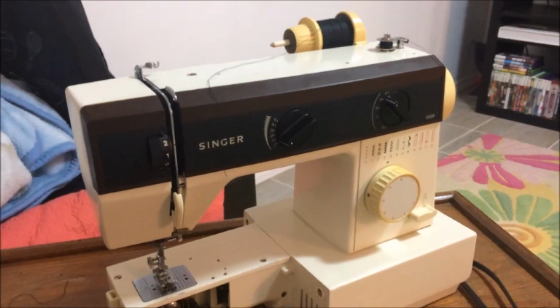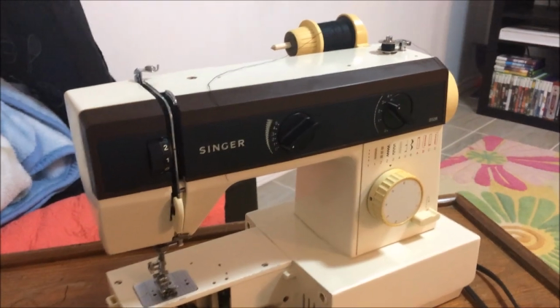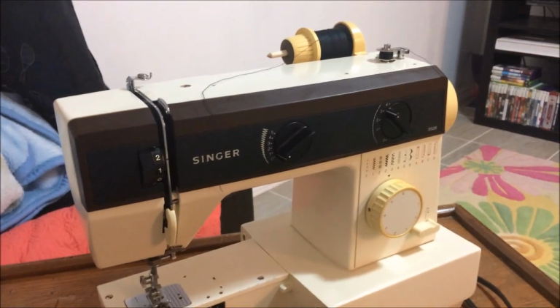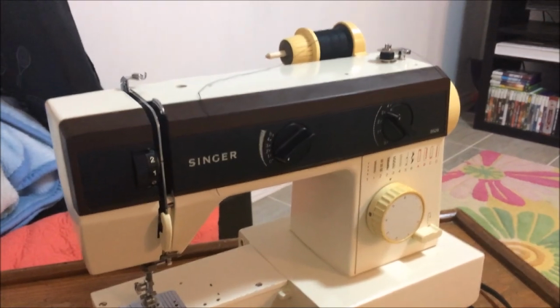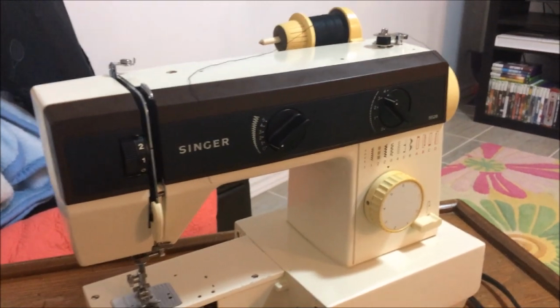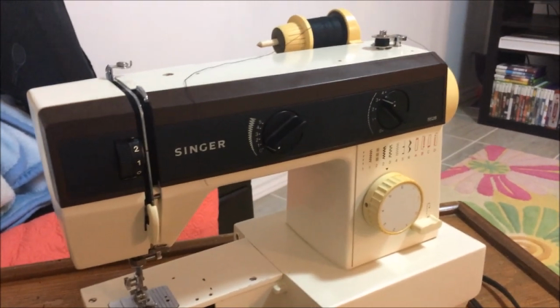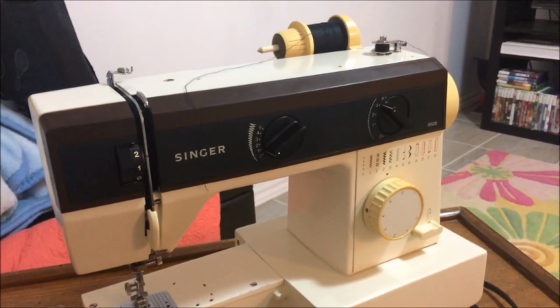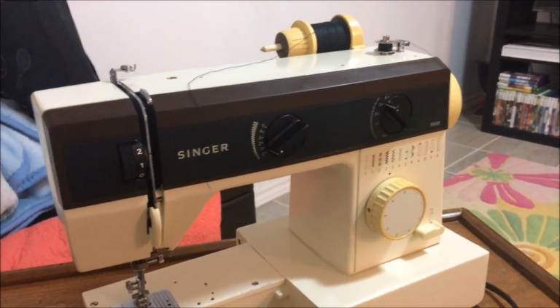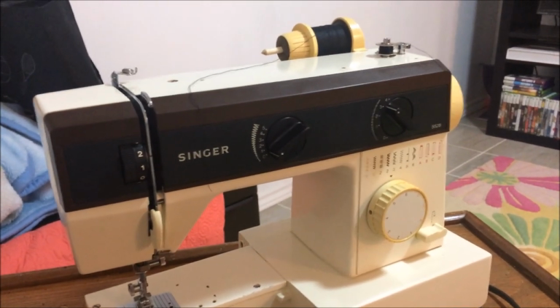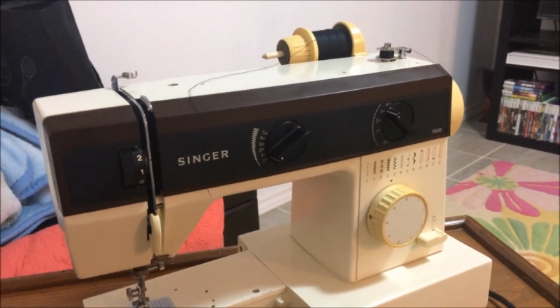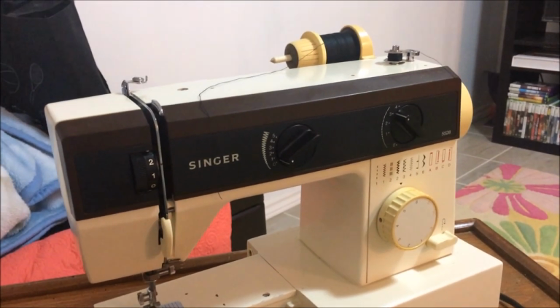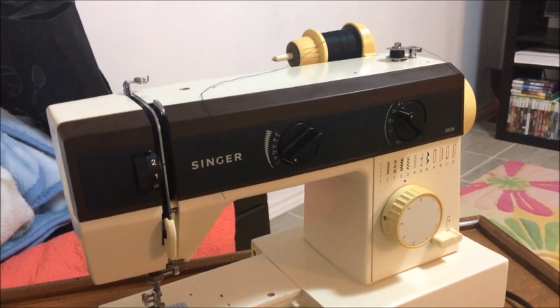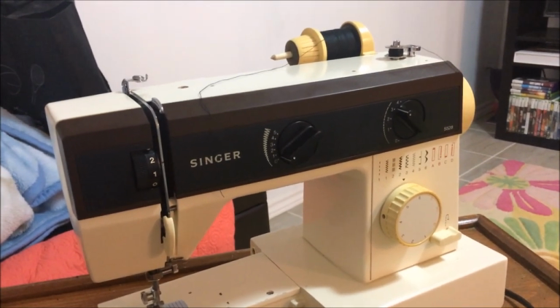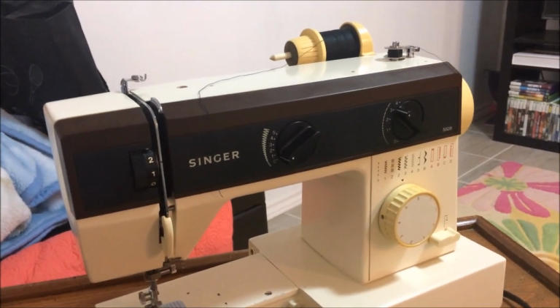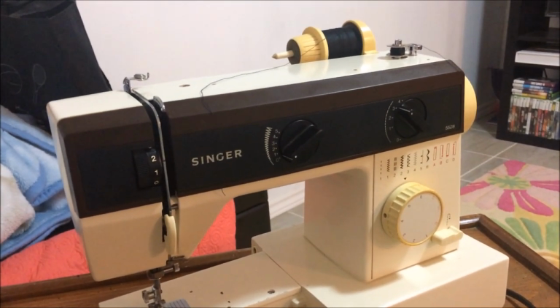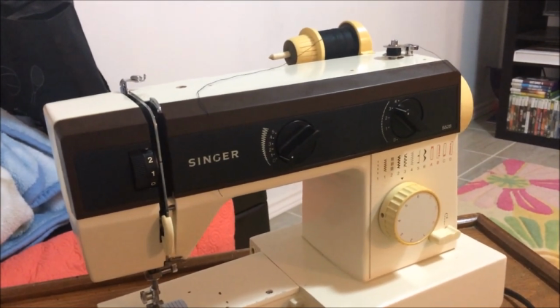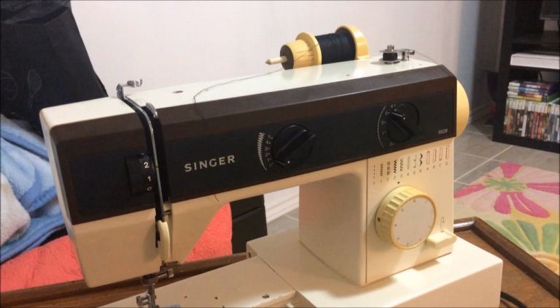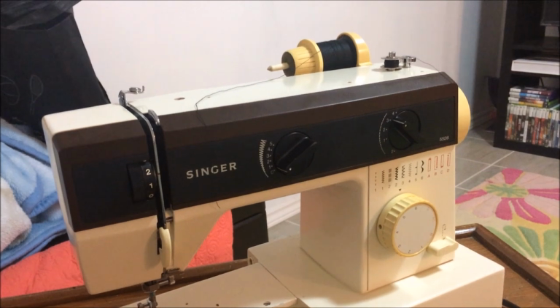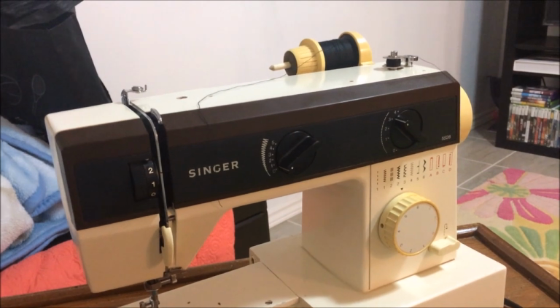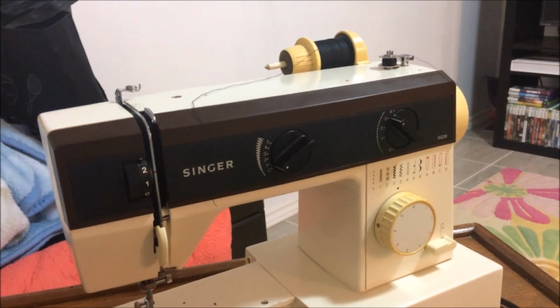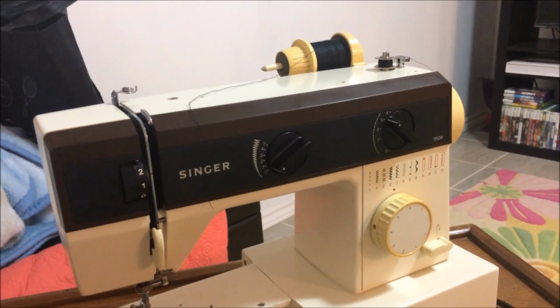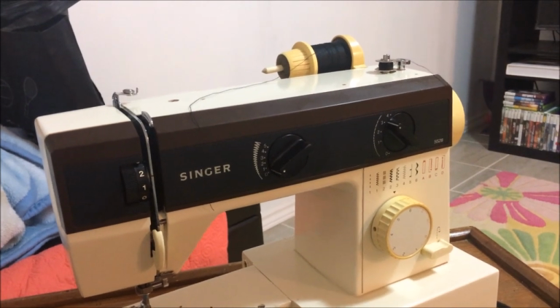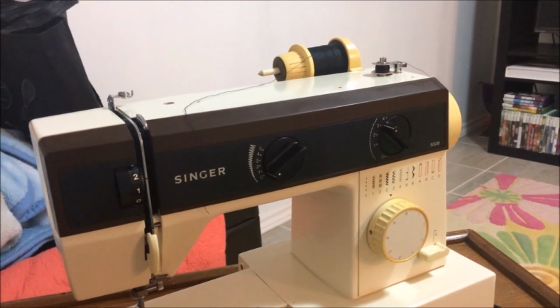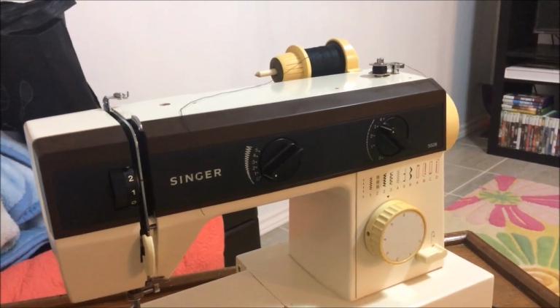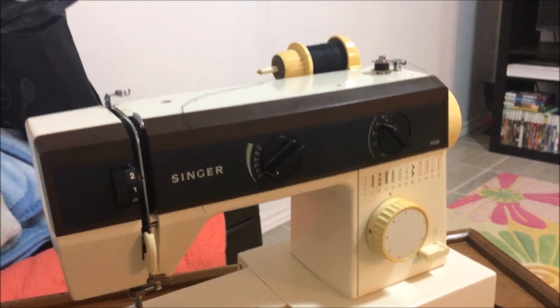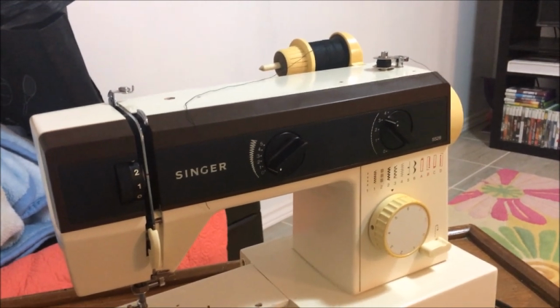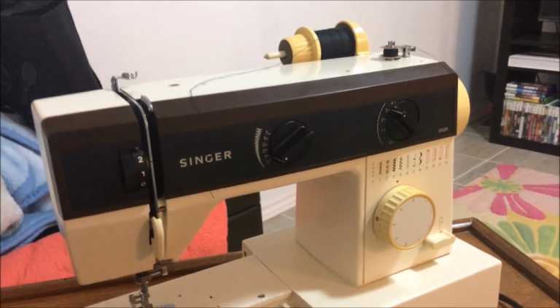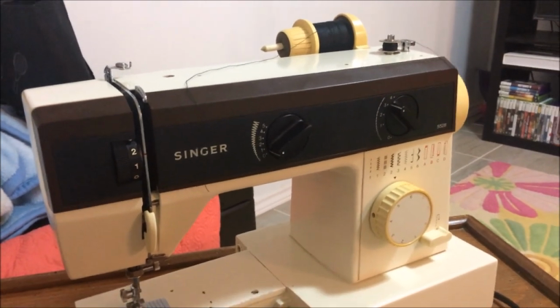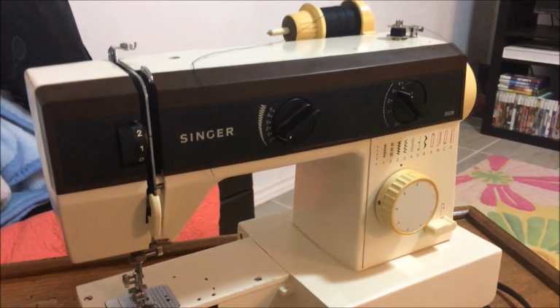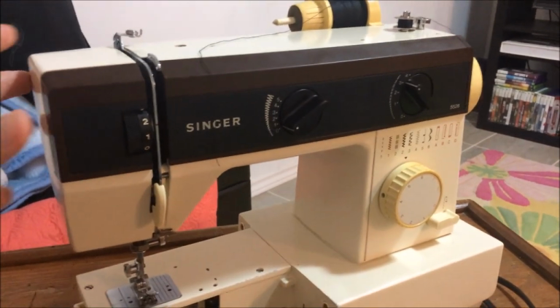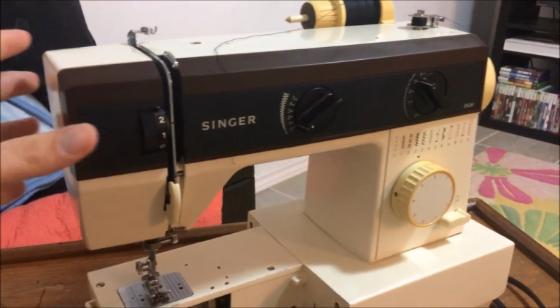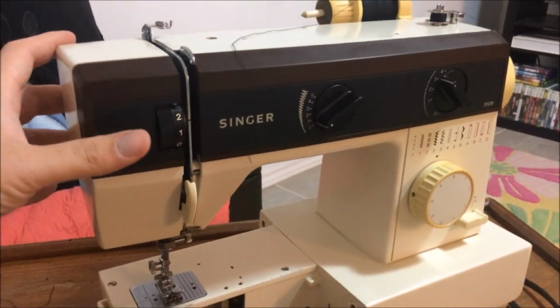Hey there folks, here with another video for you. This one is about how to thread your Singer sewing machine model 5528. We're going to get started.